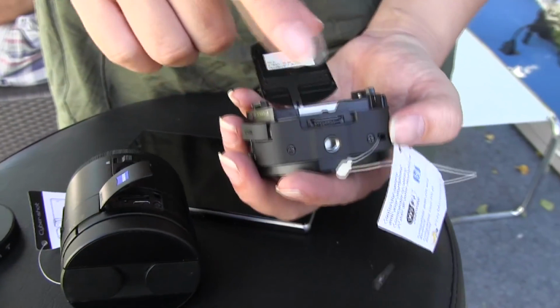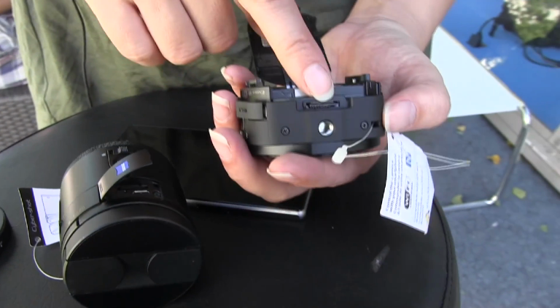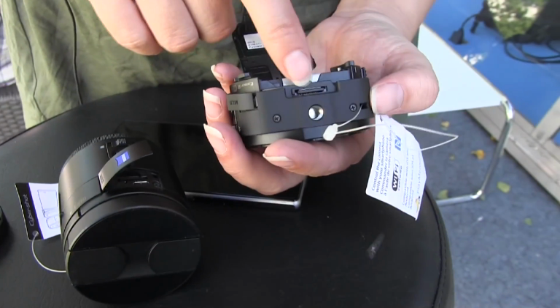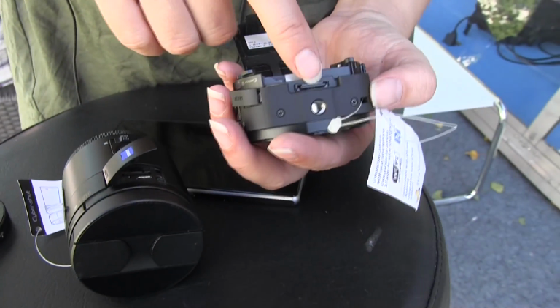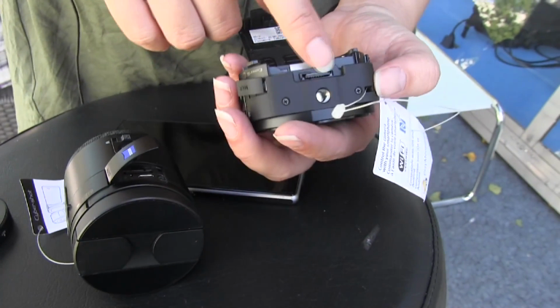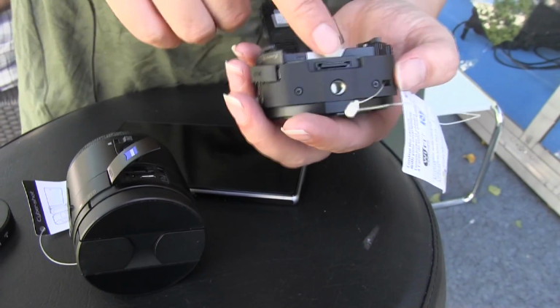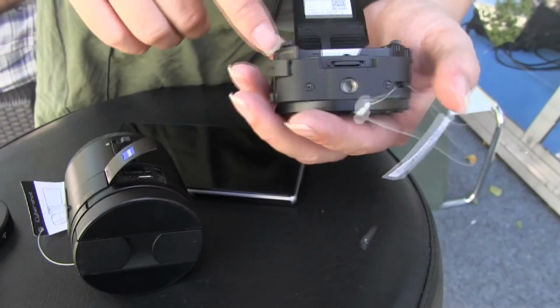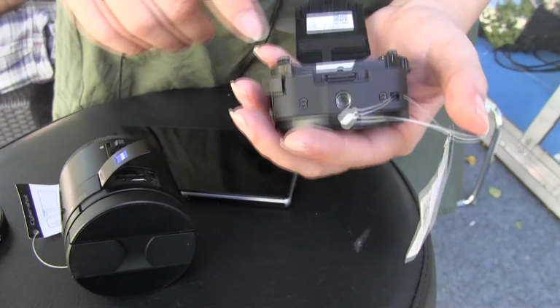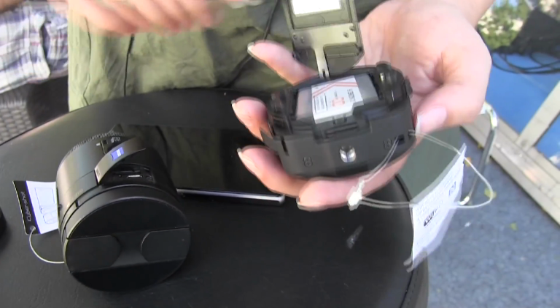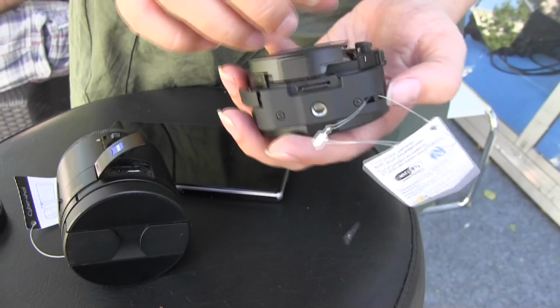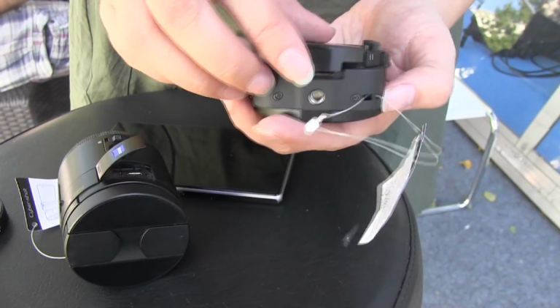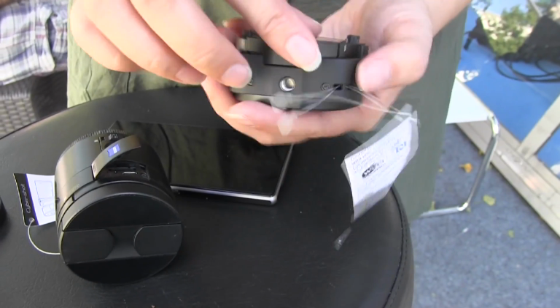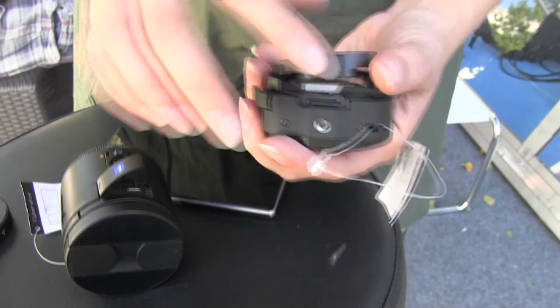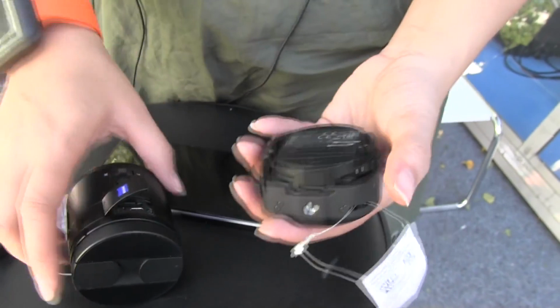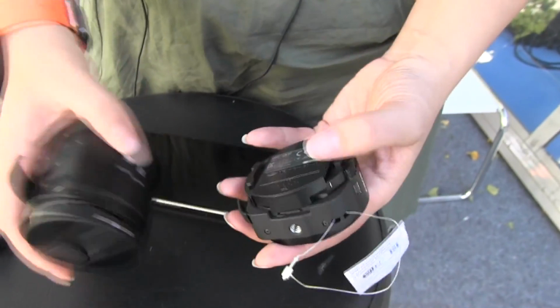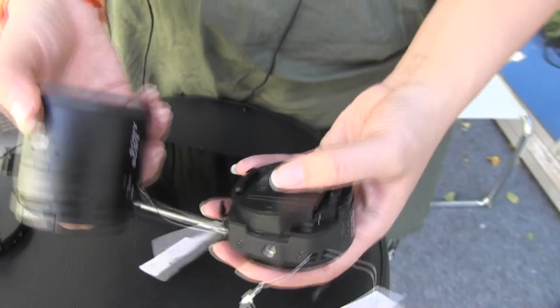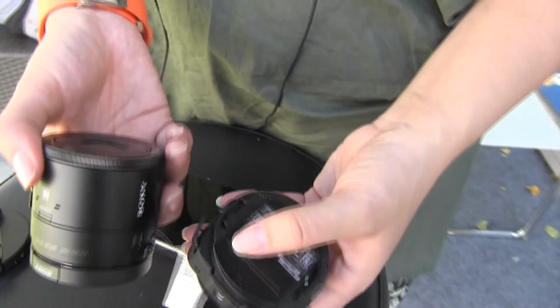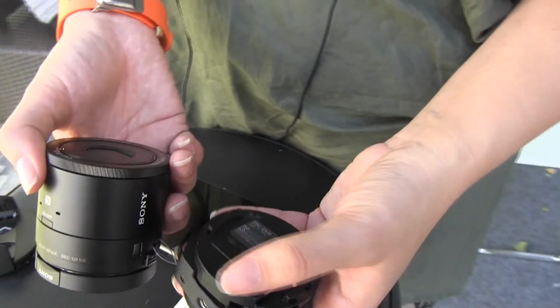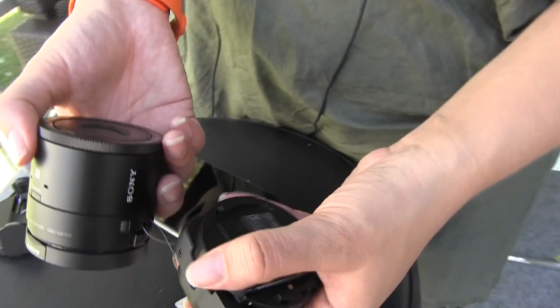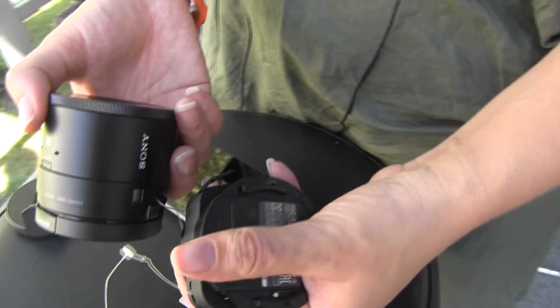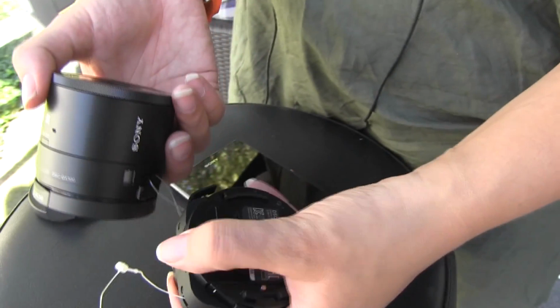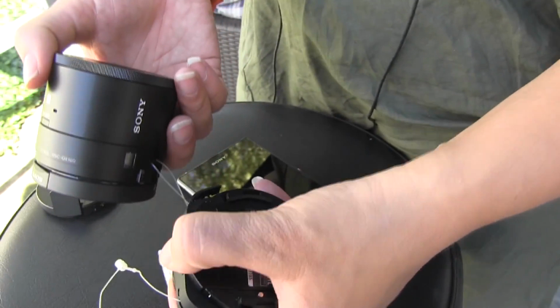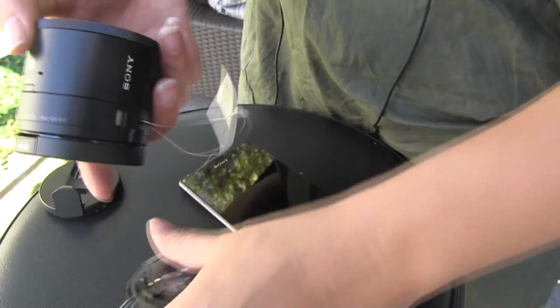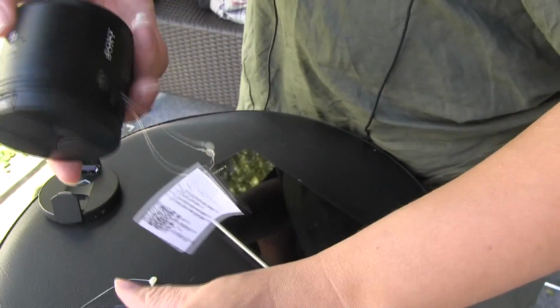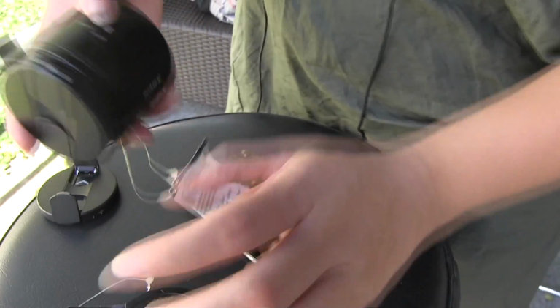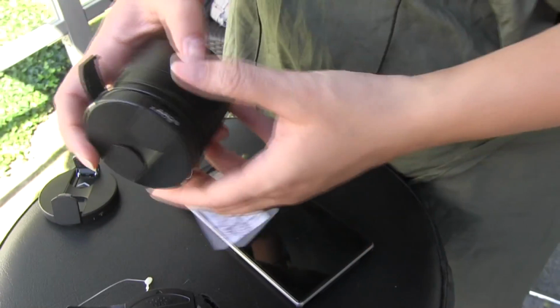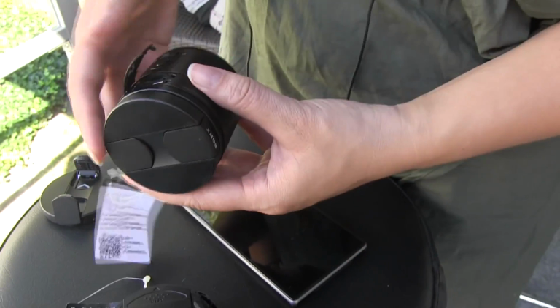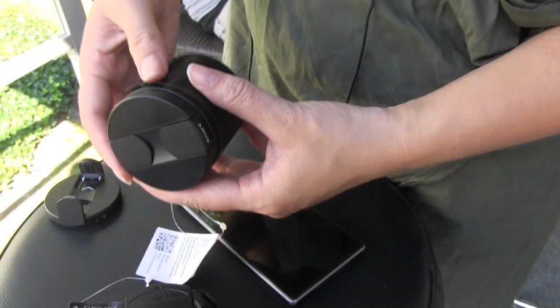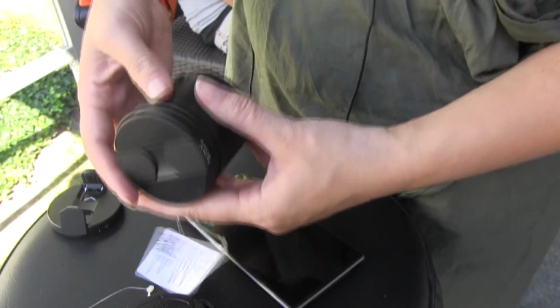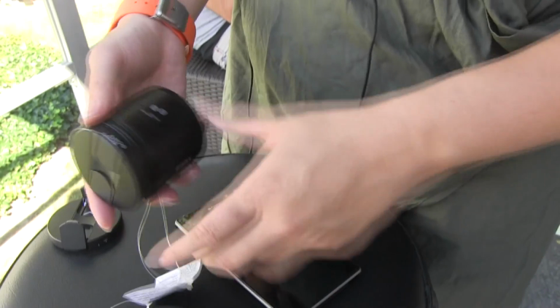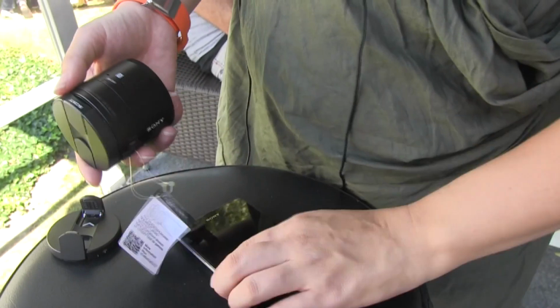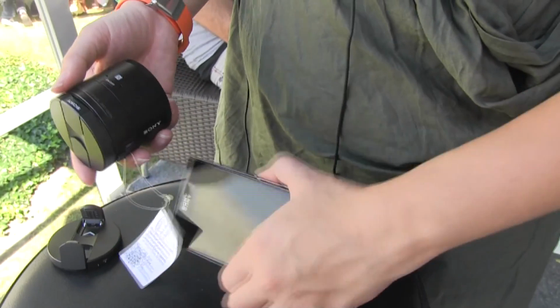The microSD card slot is in here. So this is actually a bigger lens — it's a different lens. I'm going to show you what it looks like here.